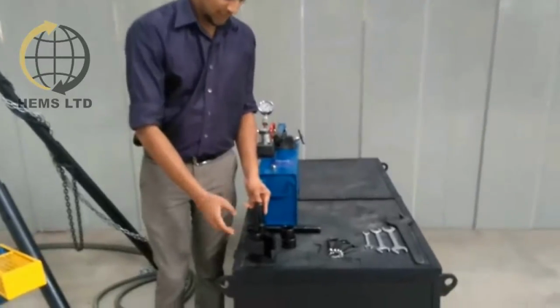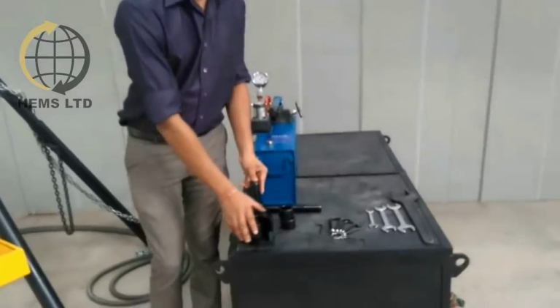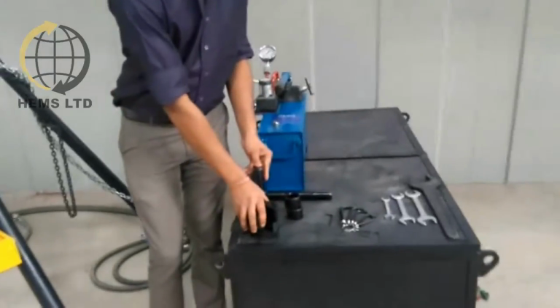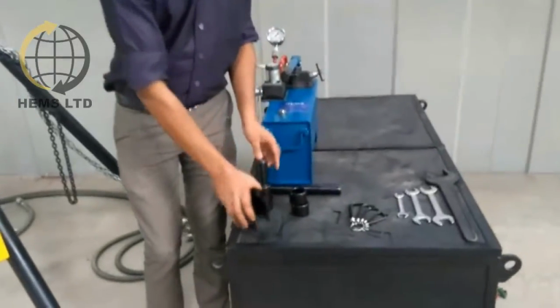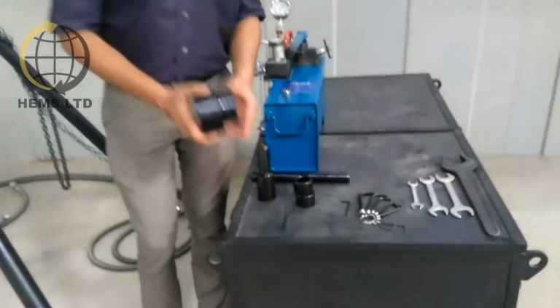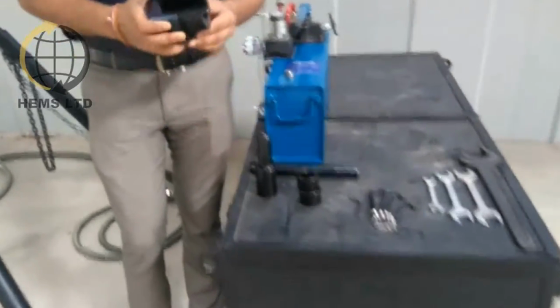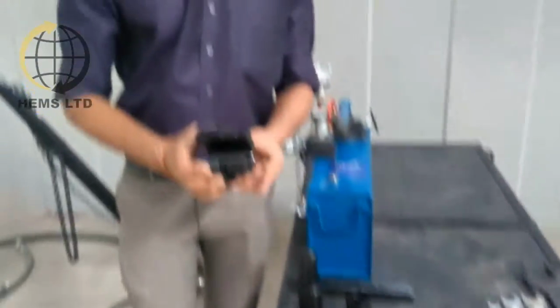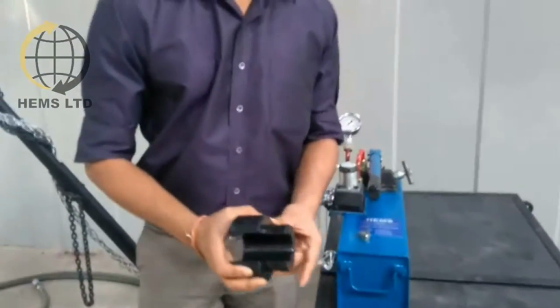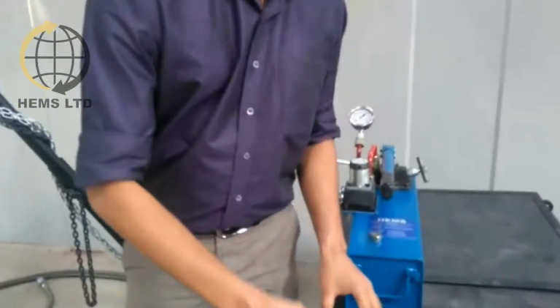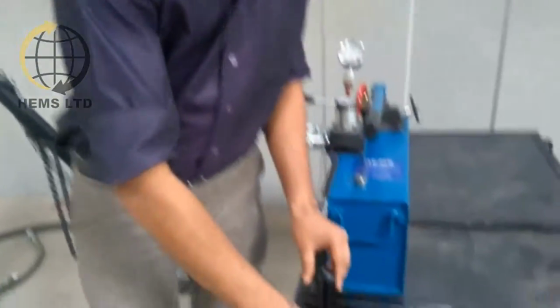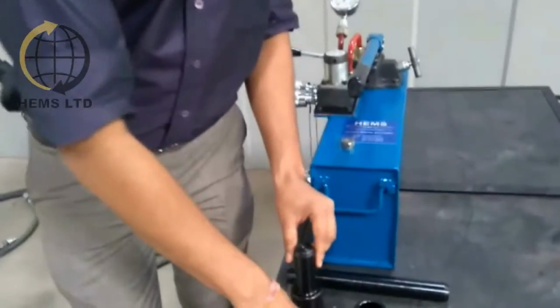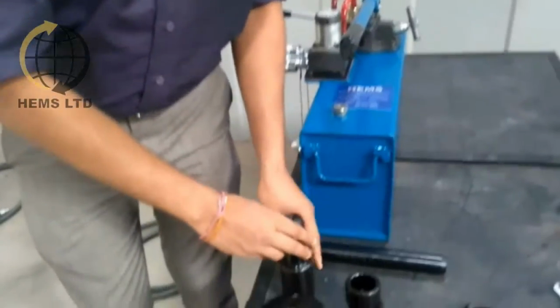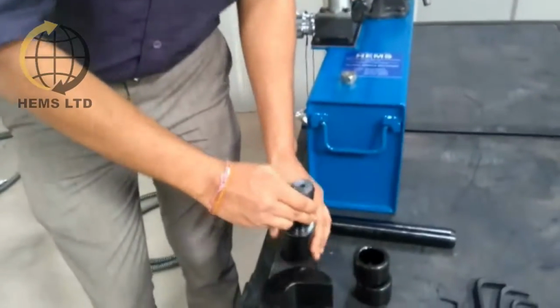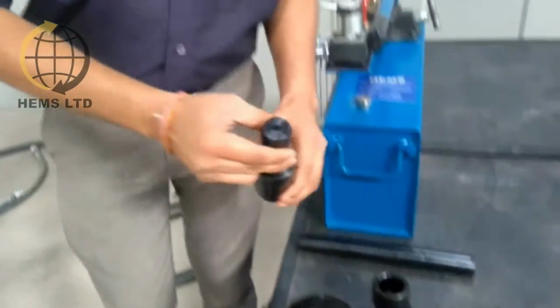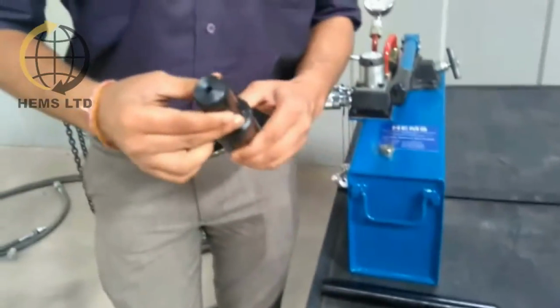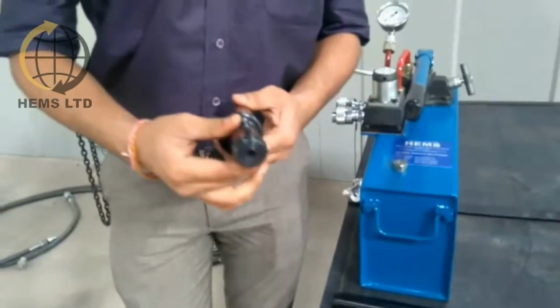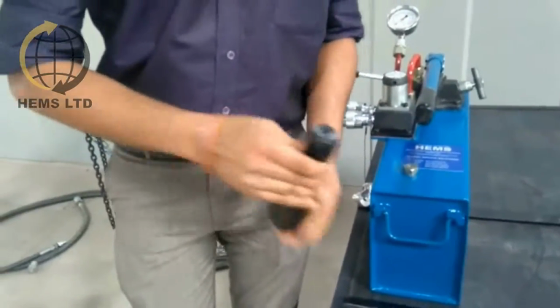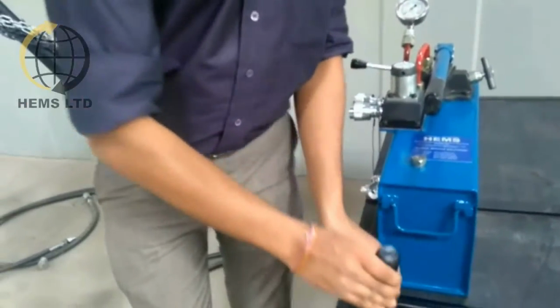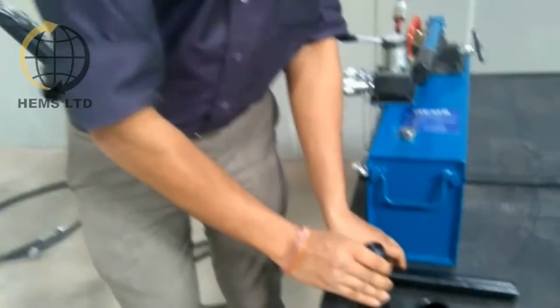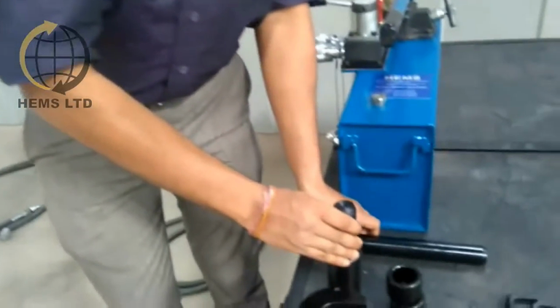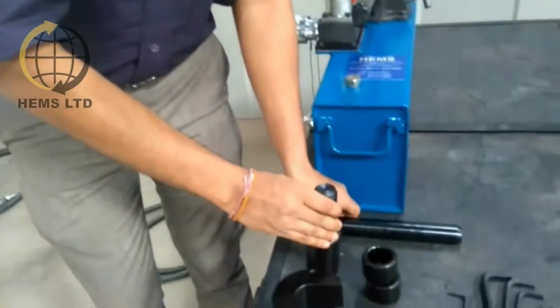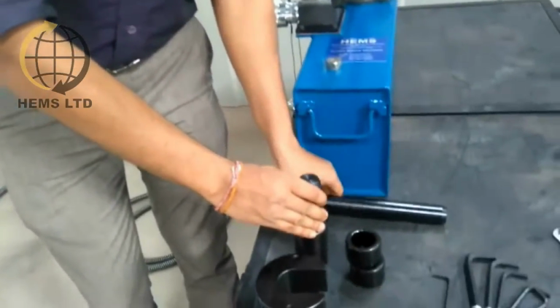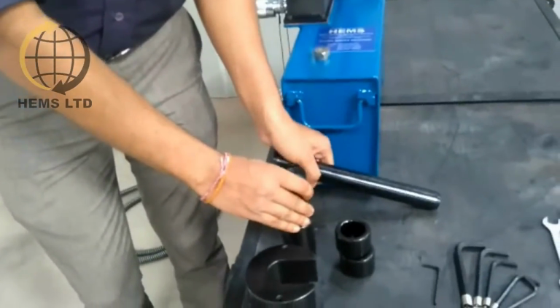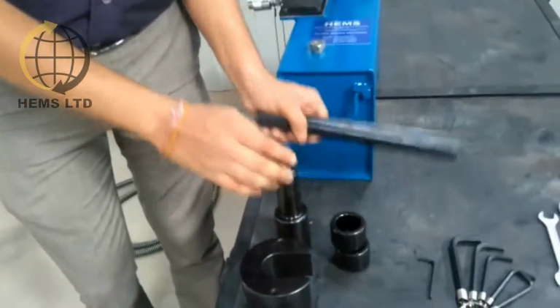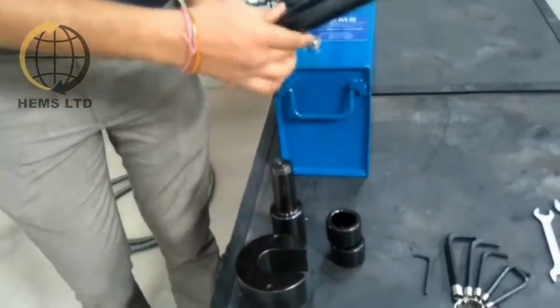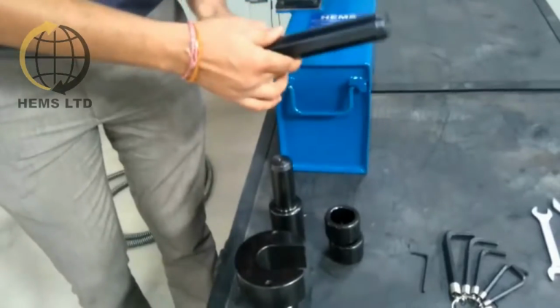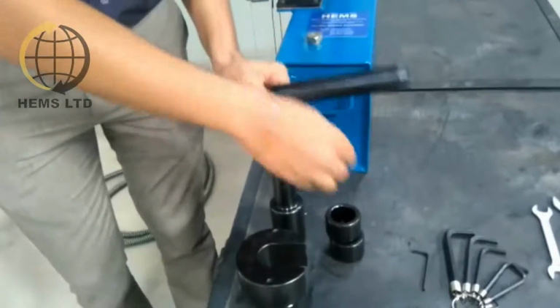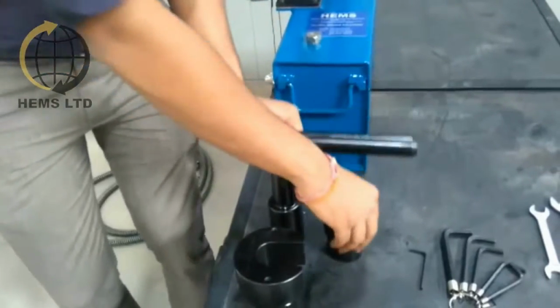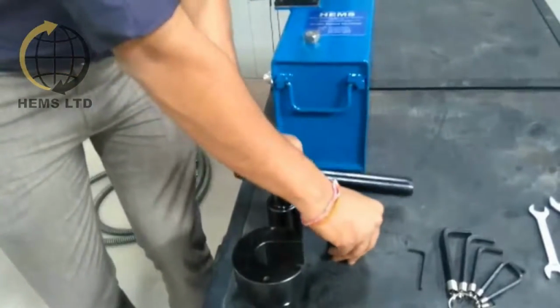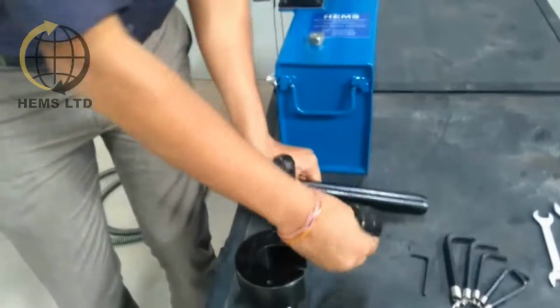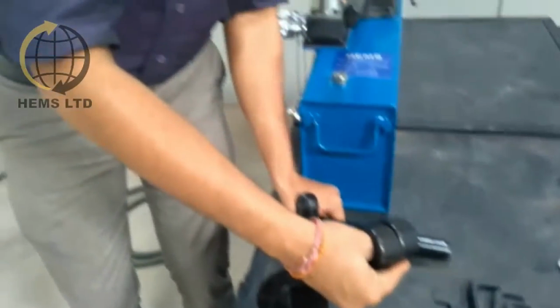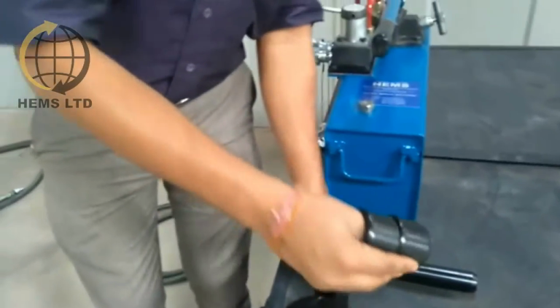We provide a complete set of tools which consists of an adapter, an installation pin, a removal pin, and a pair of guide bushes.